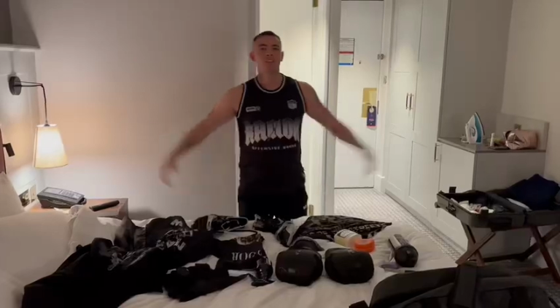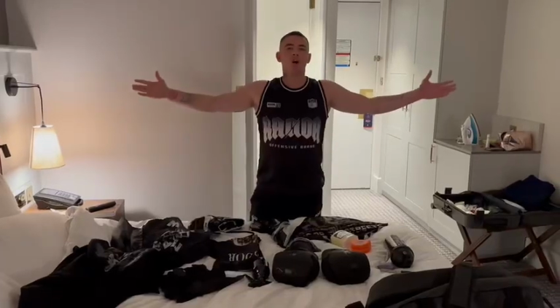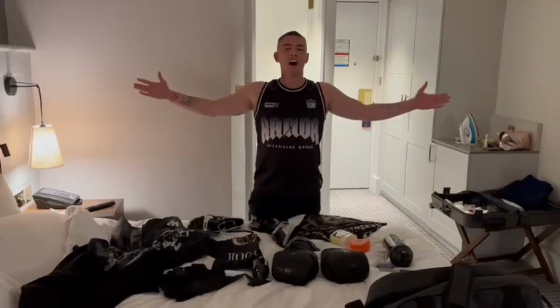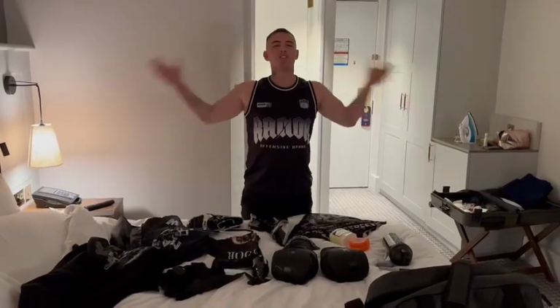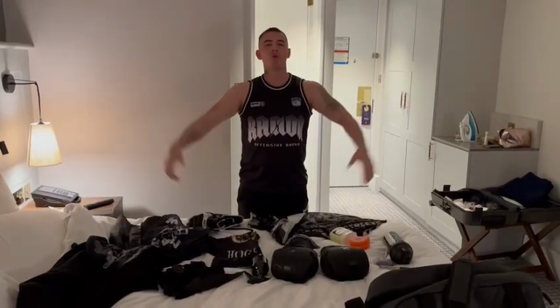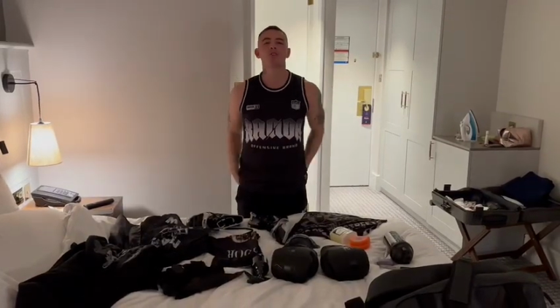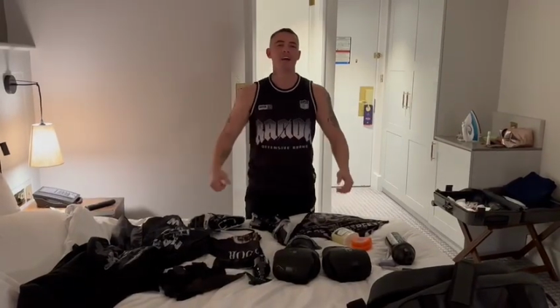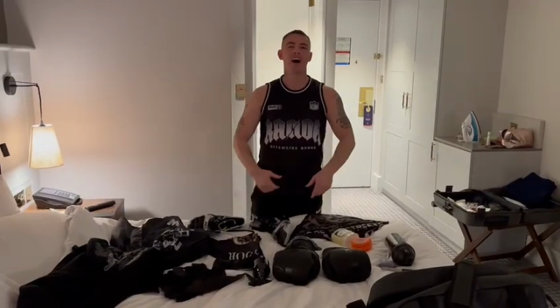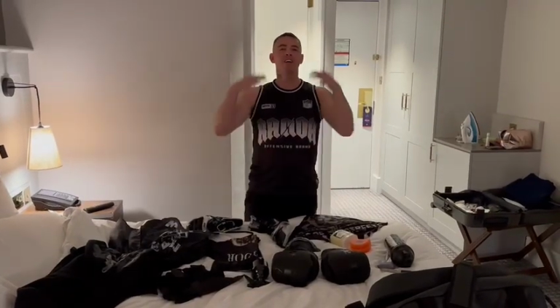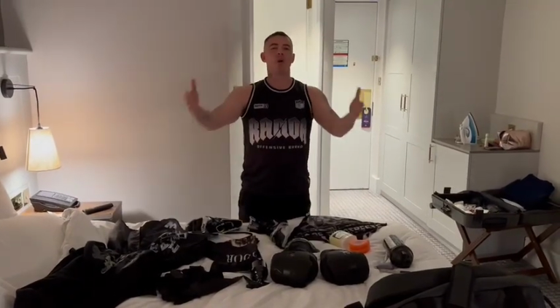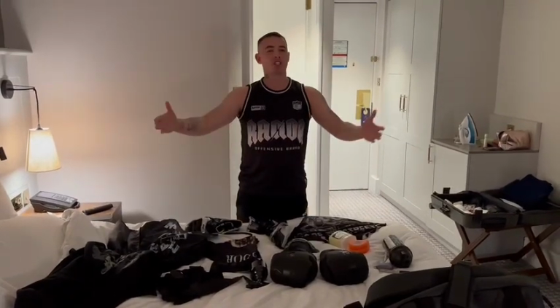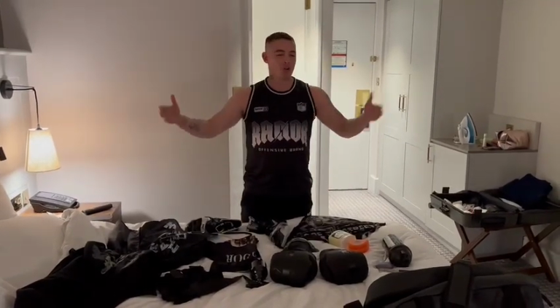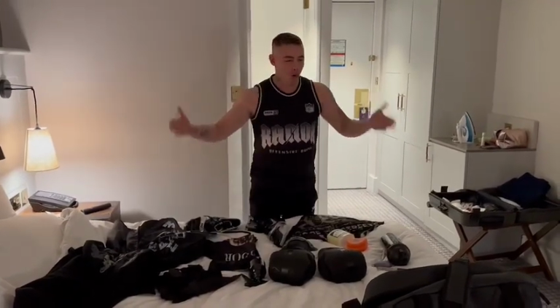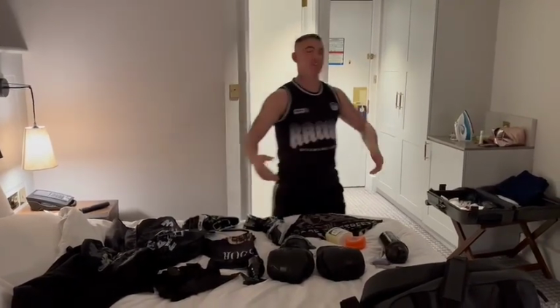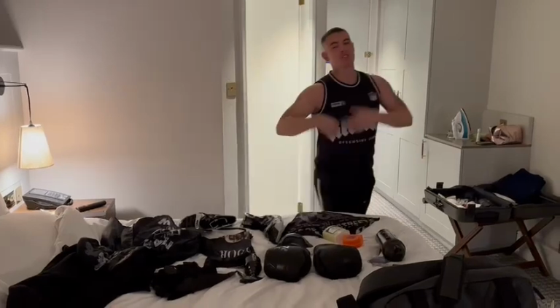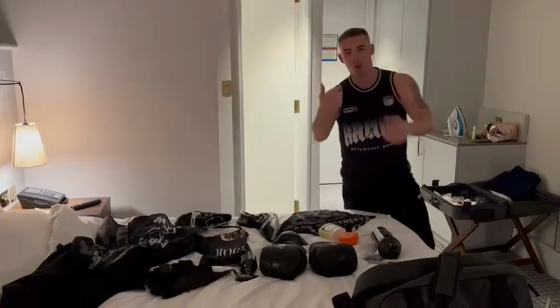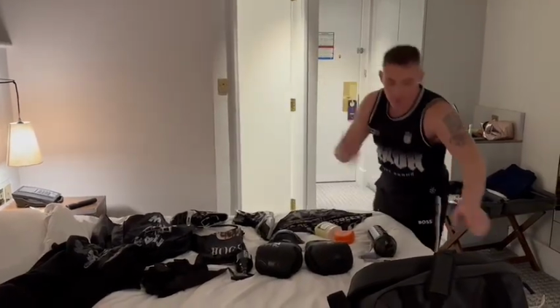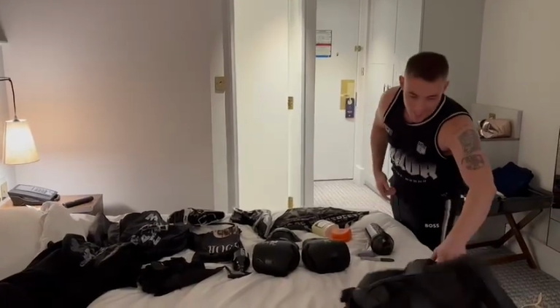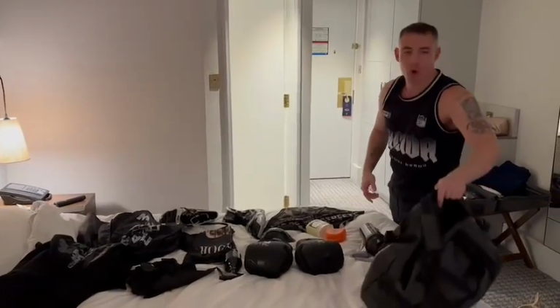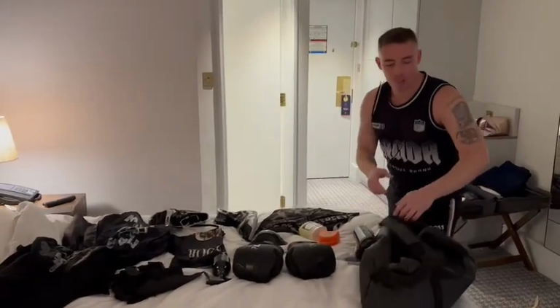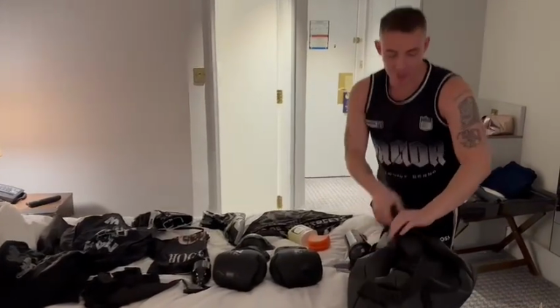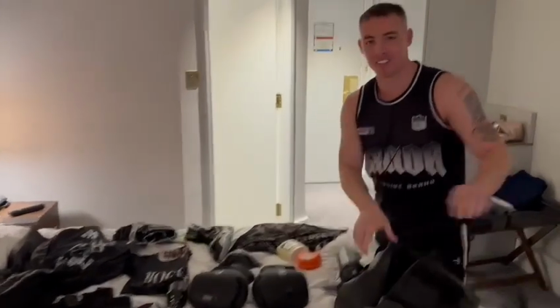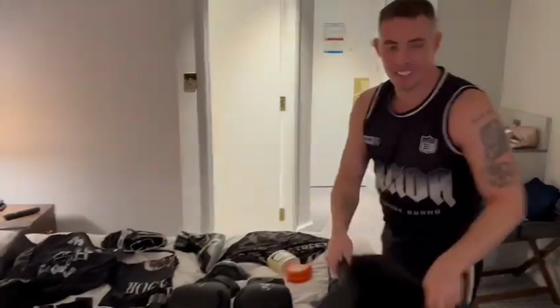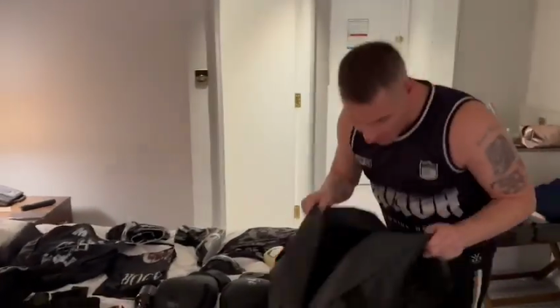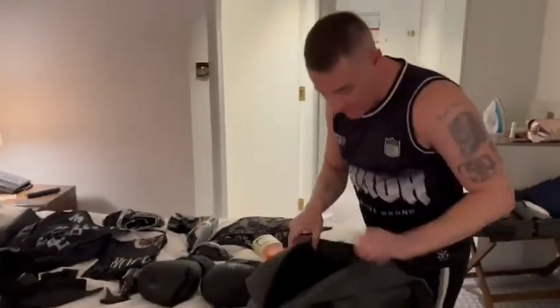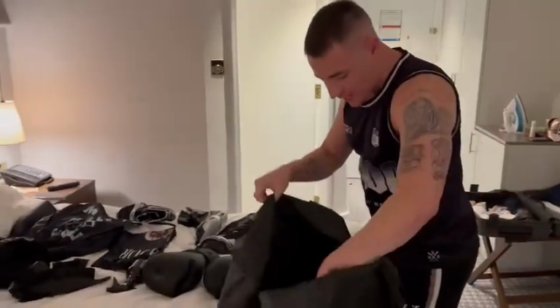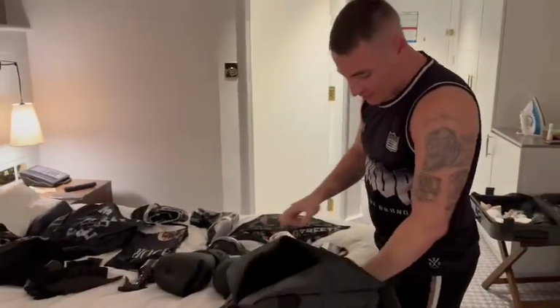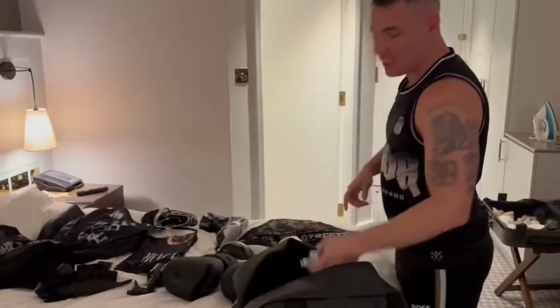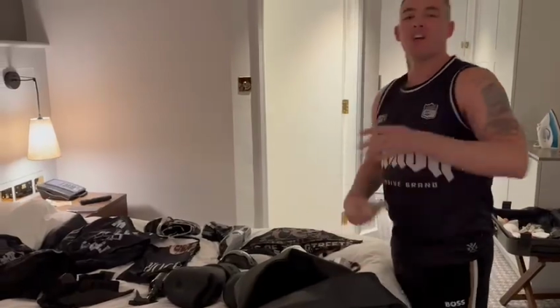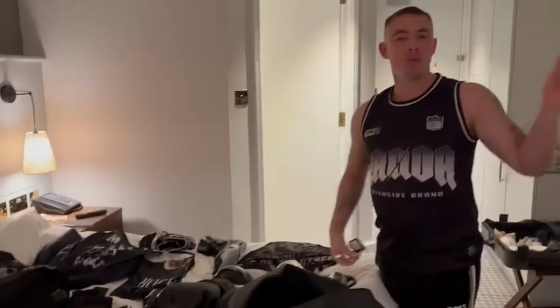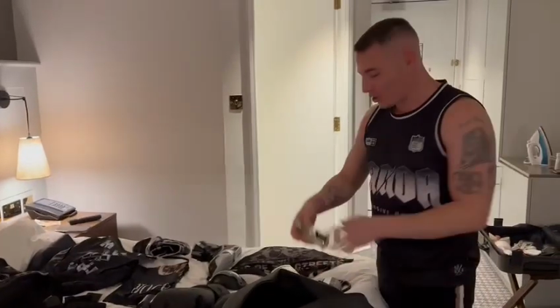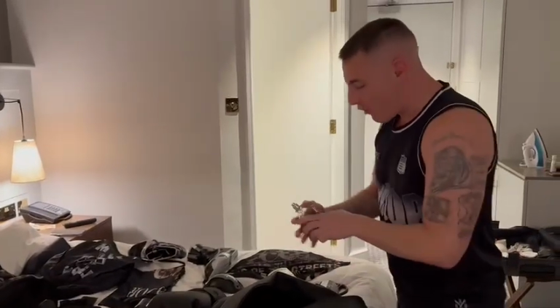Yo, what's going on? So it's almost fight time. I want to show you what goes into the bag — everything you need for a bare knuckle fight.